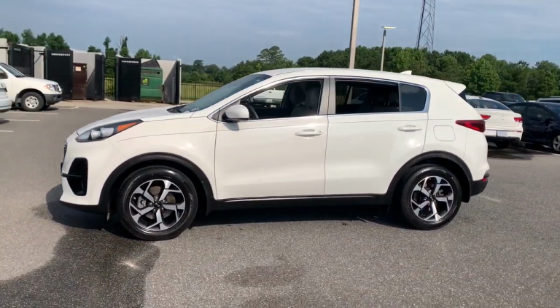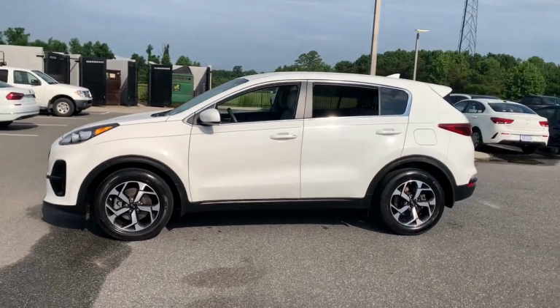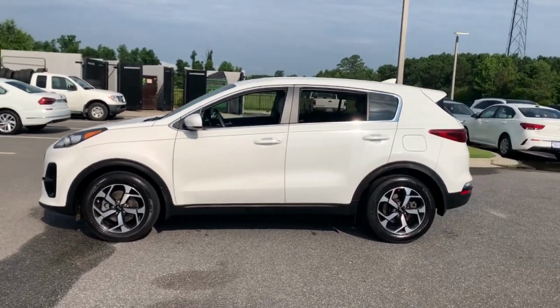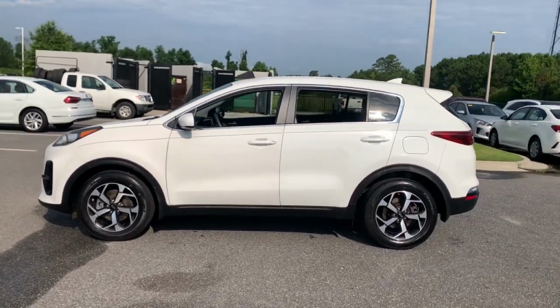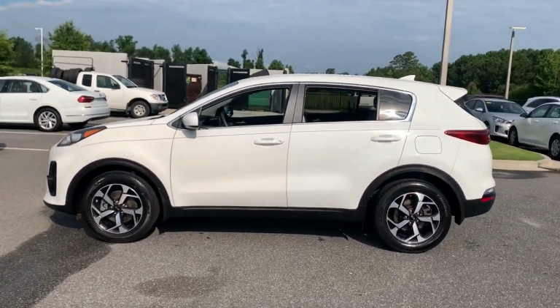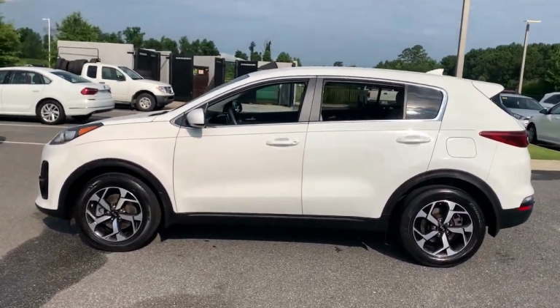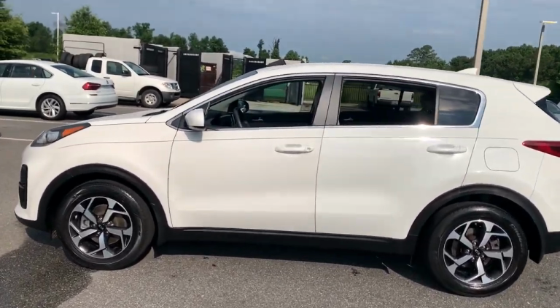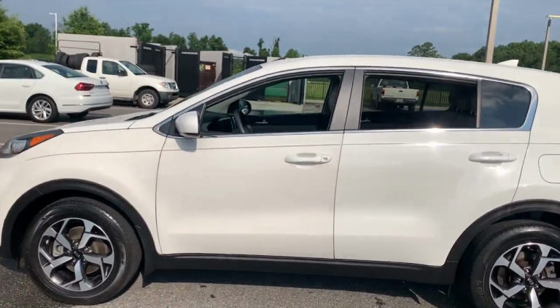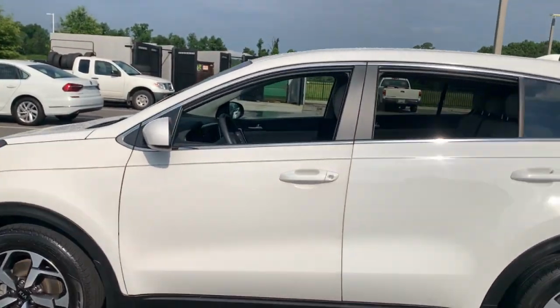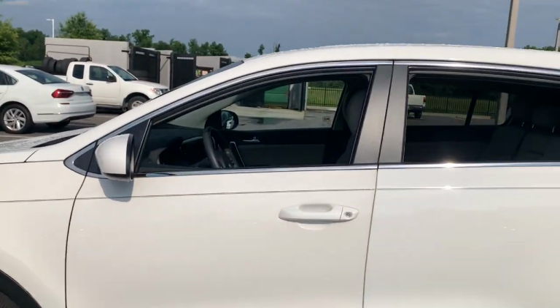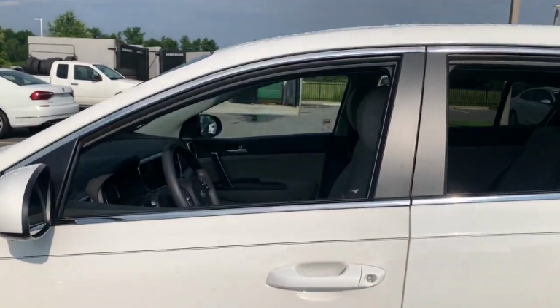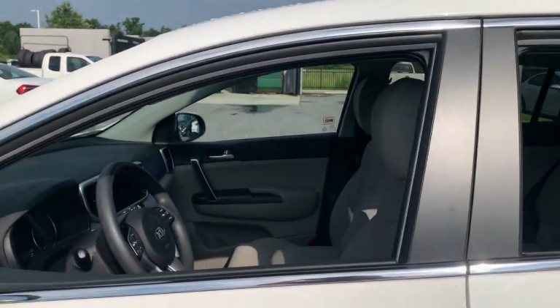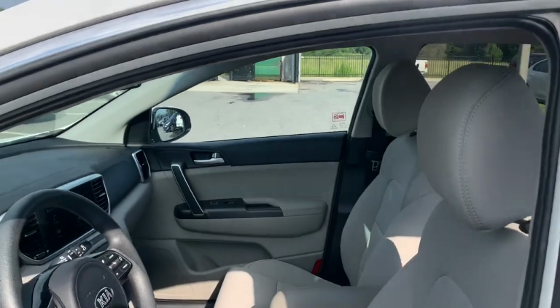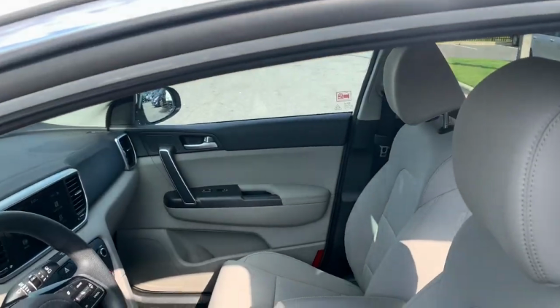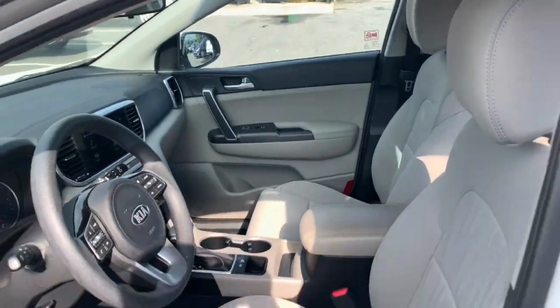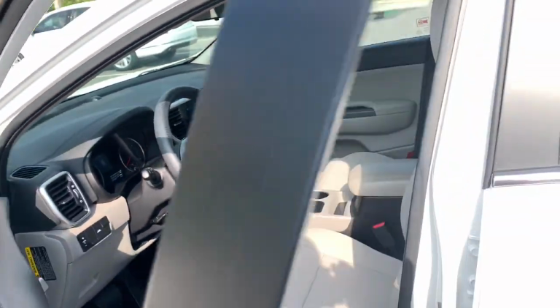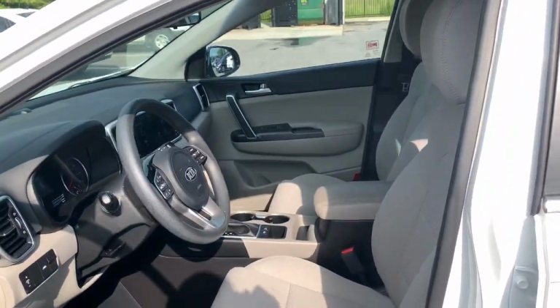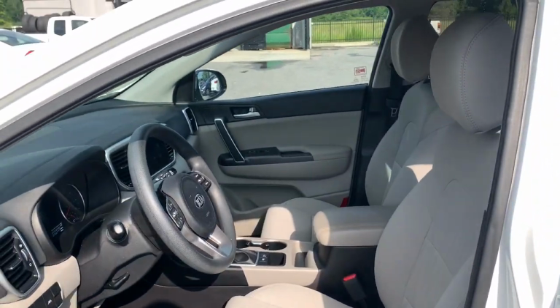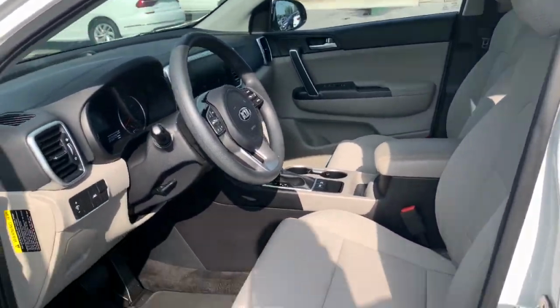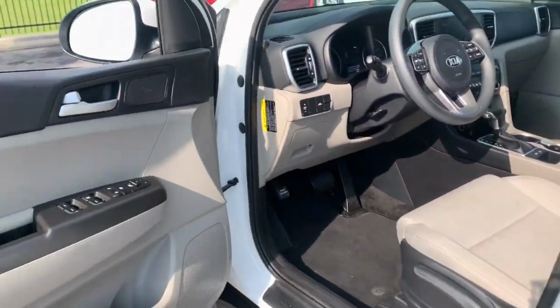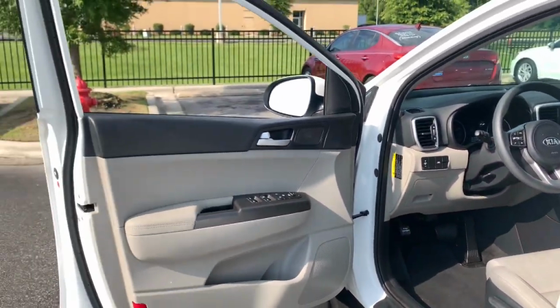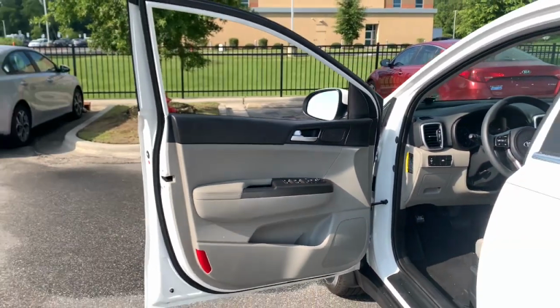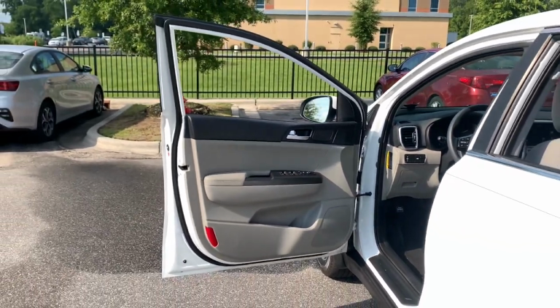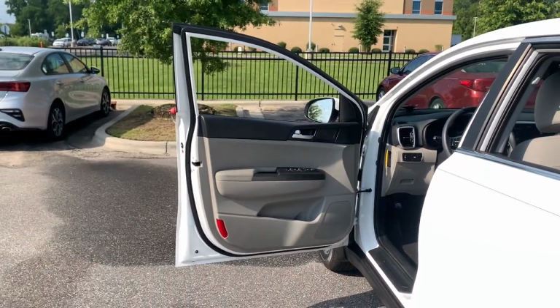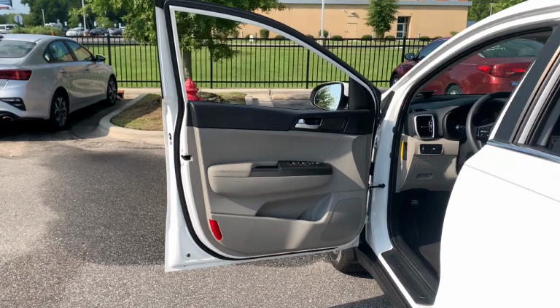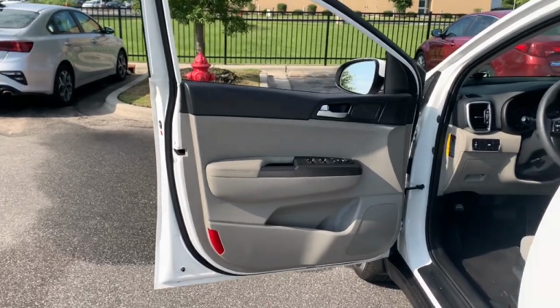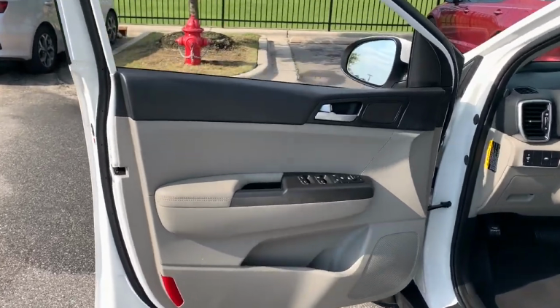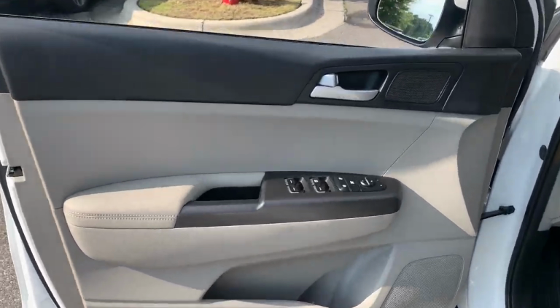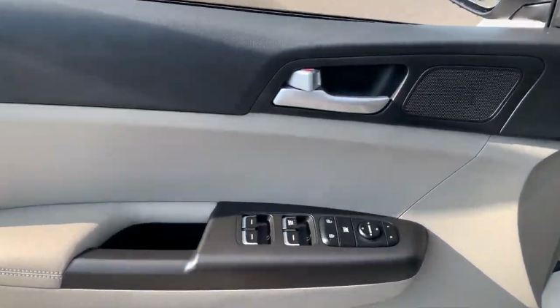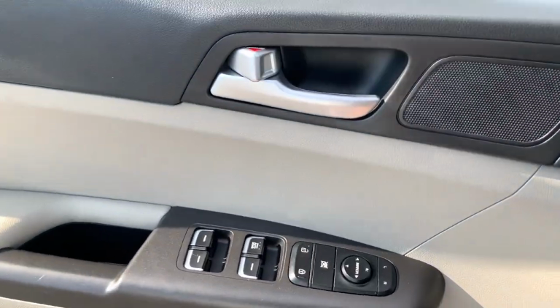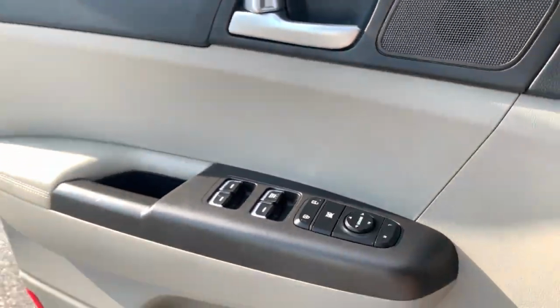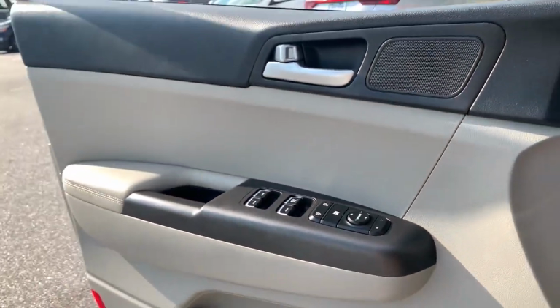Answer the call to adventure in this Kia Sportage, the modern compact crossover available in front-wheel drive or all-wheel drive. You'll love its impeccable quality, sporty style, and athletic handling, not to mention its impressive suite of safety features.